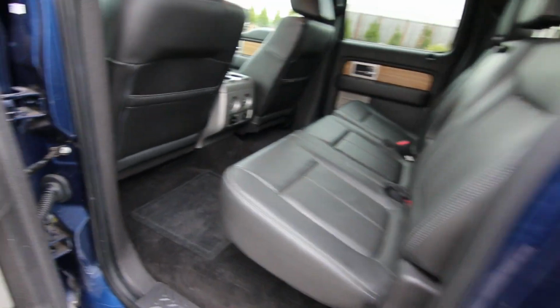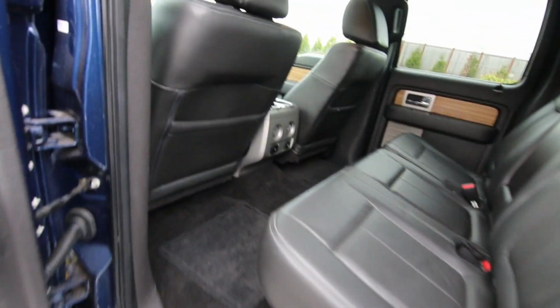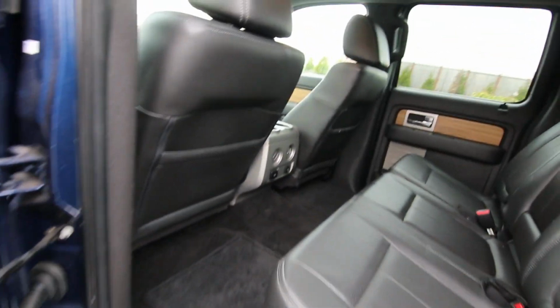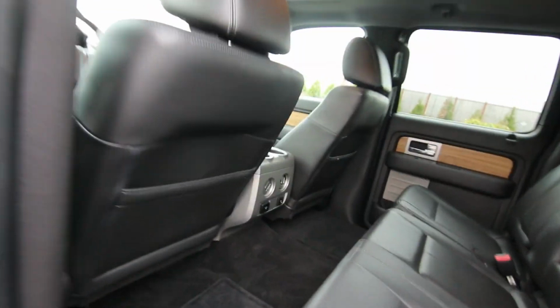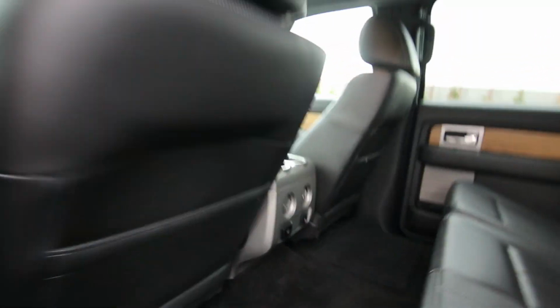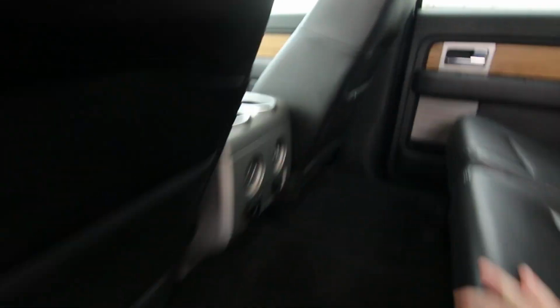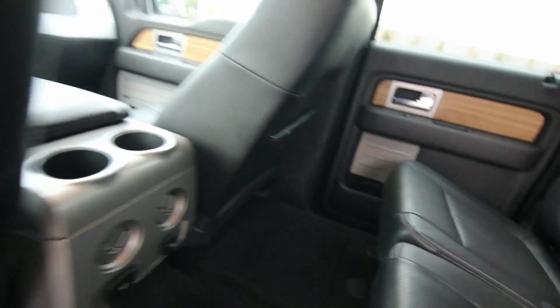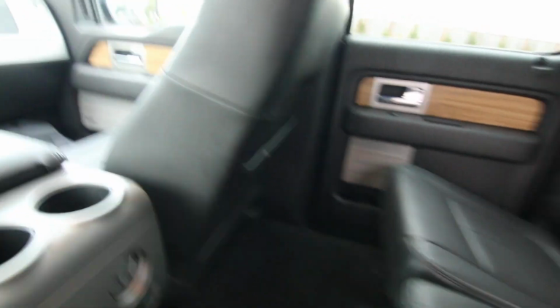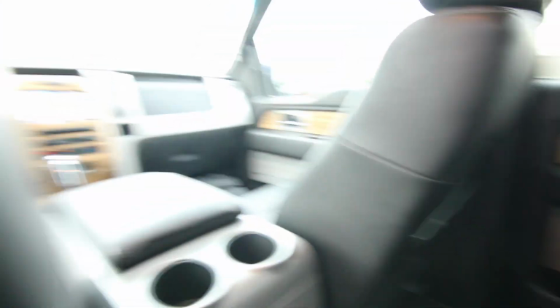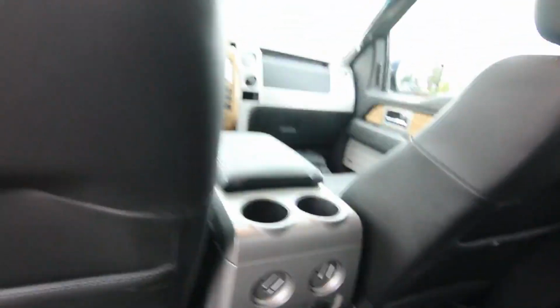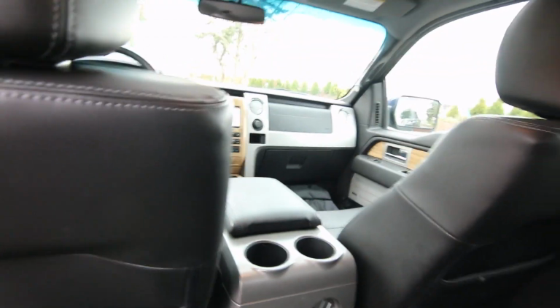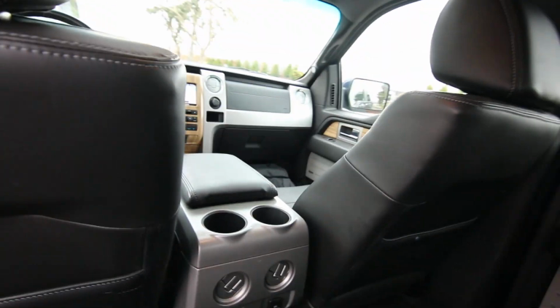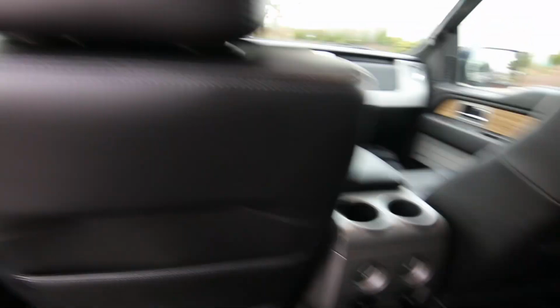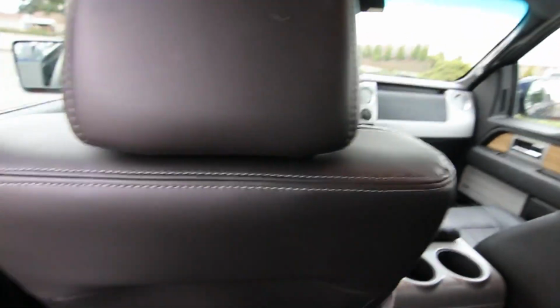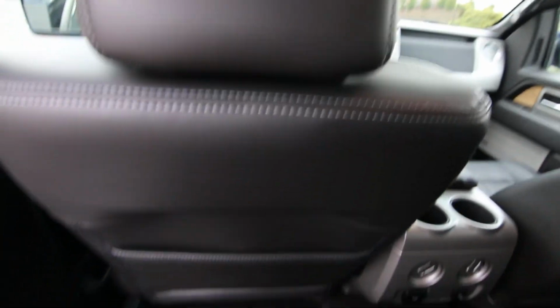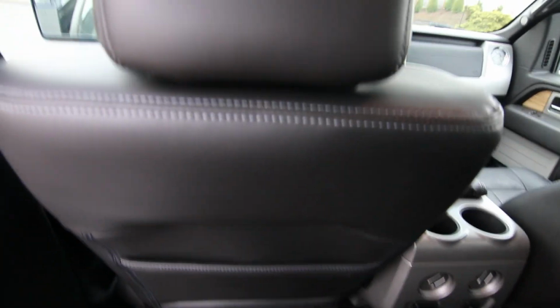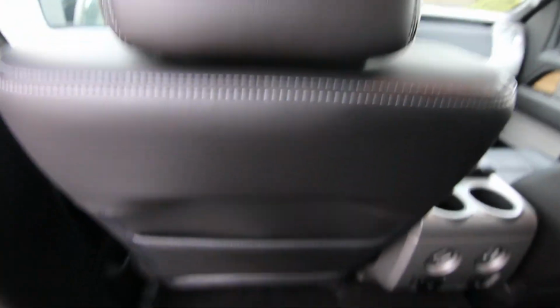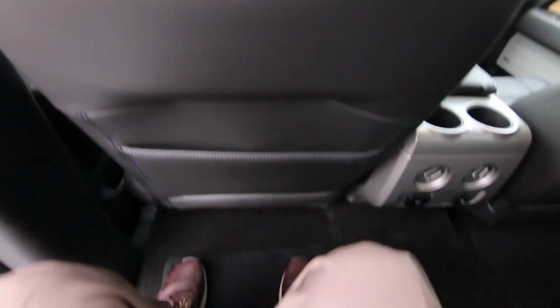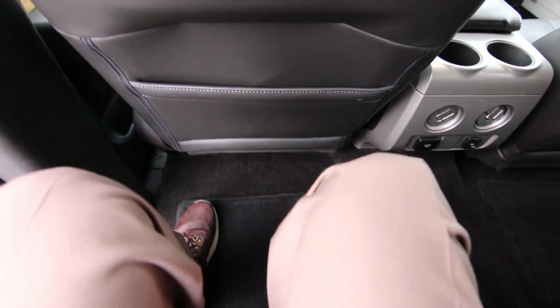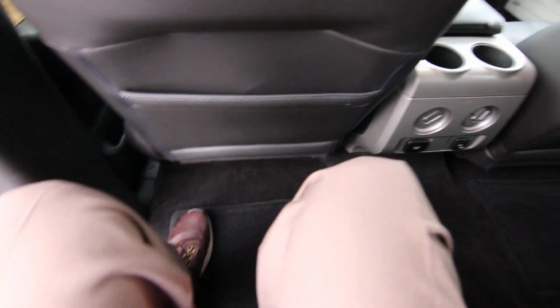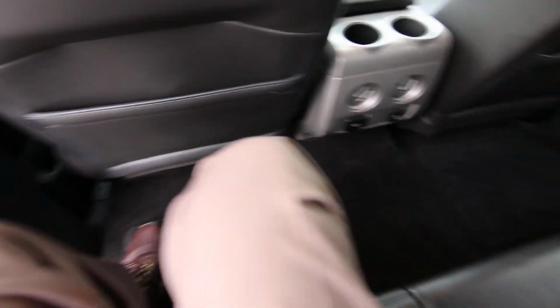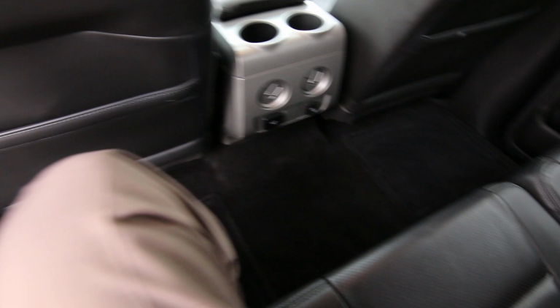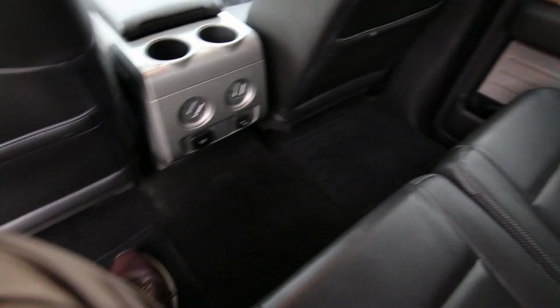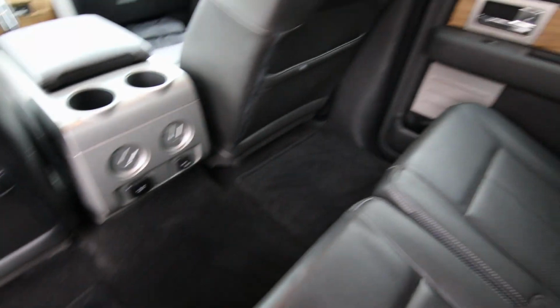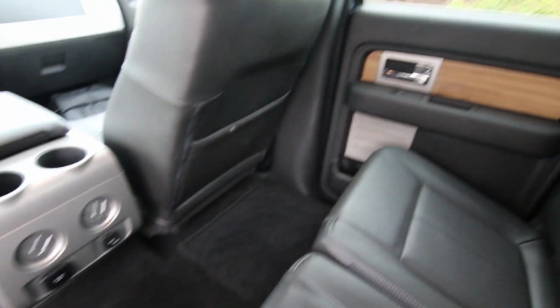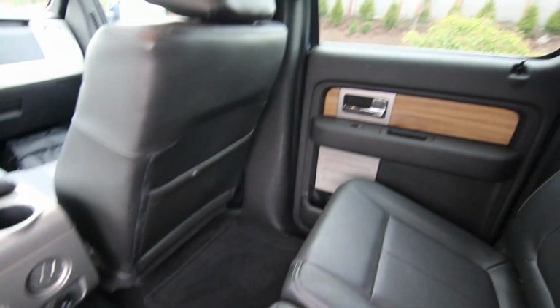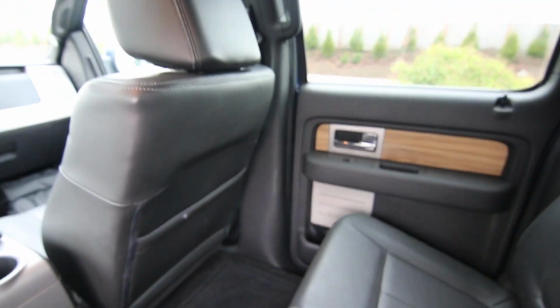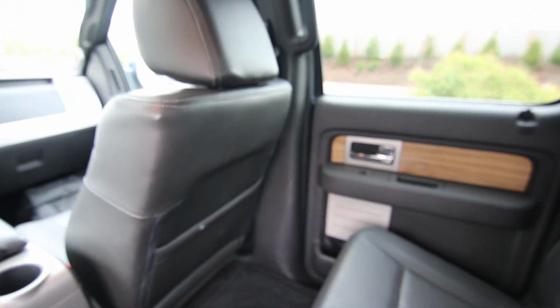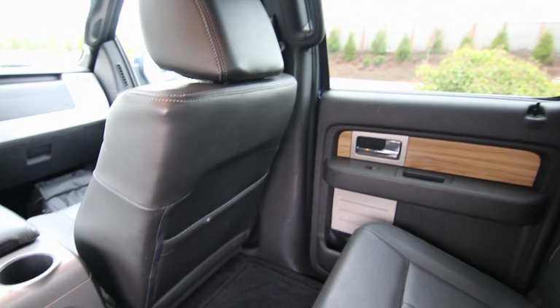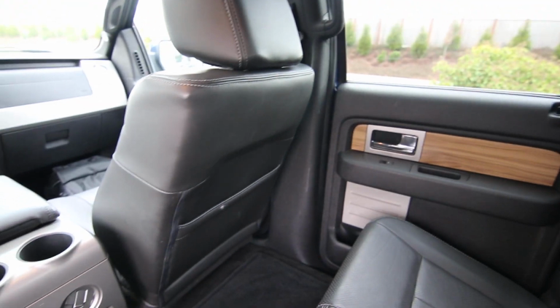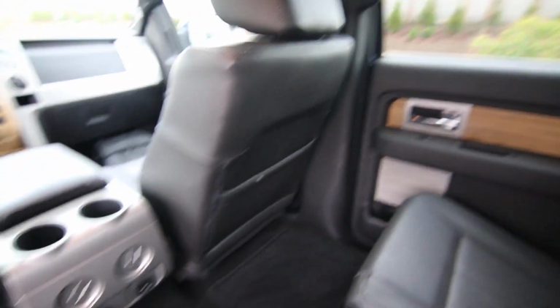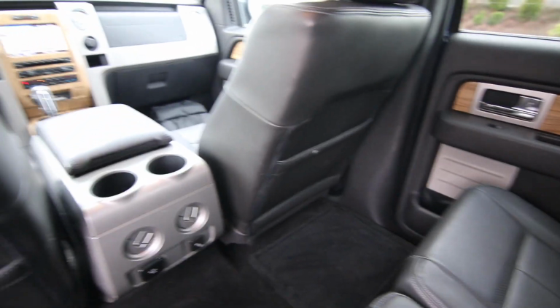Interior space is very generous. Even in the back seat — I'm six foot two — I had the front seat adjusted for my height and I have just a ton of legroom back here, making this a great family vehicle.